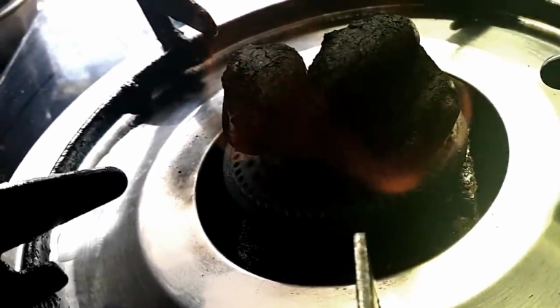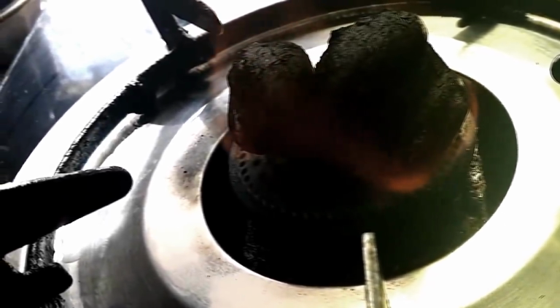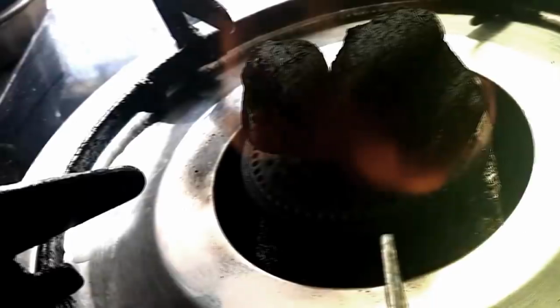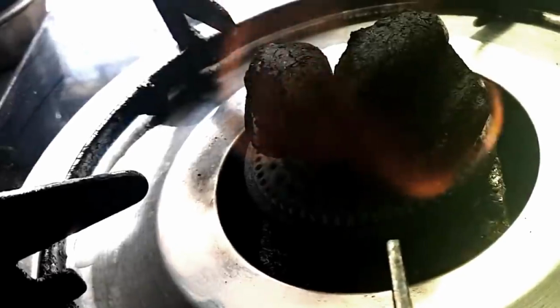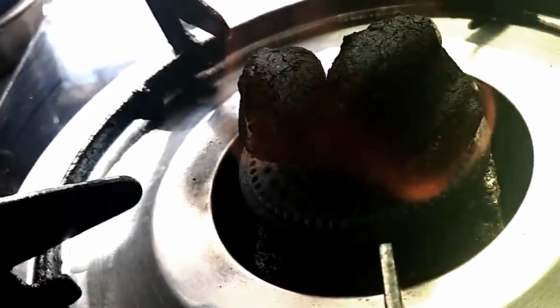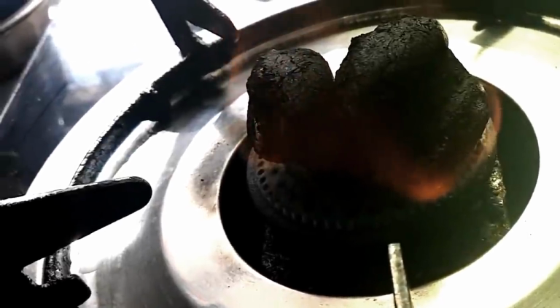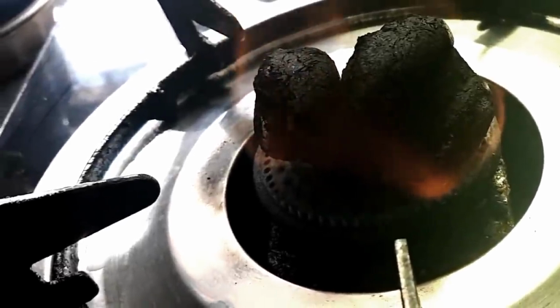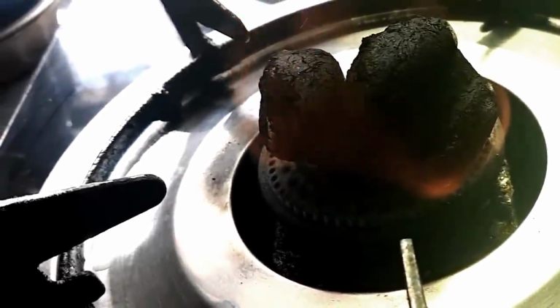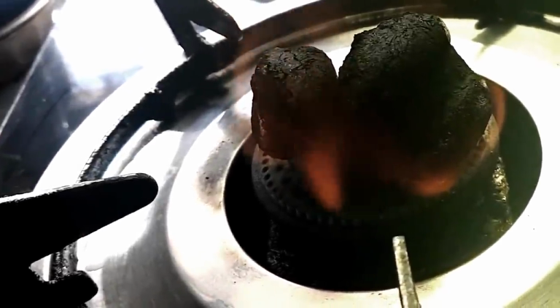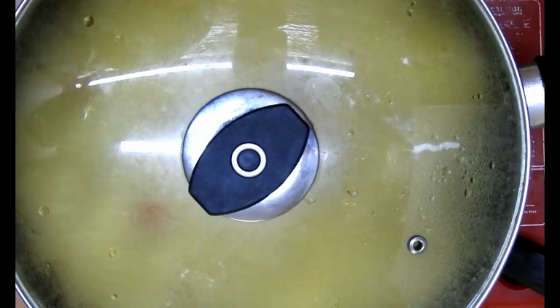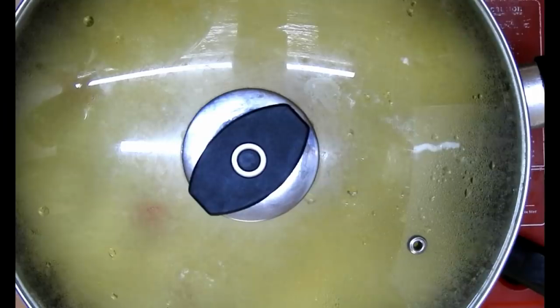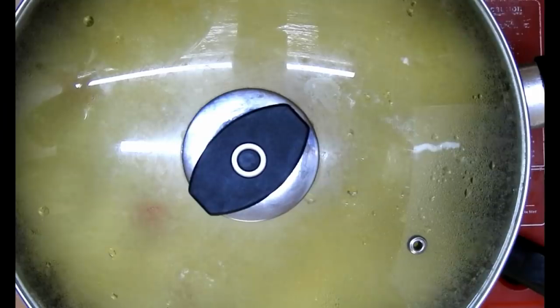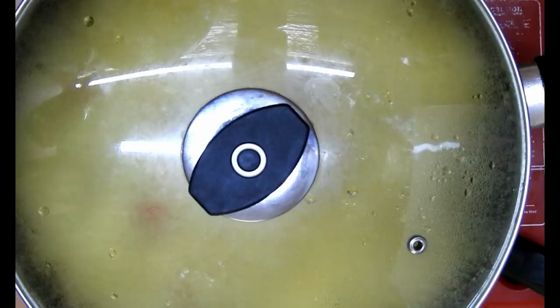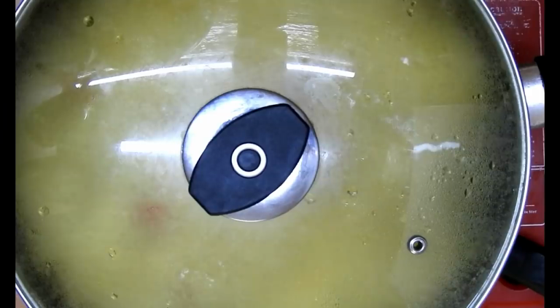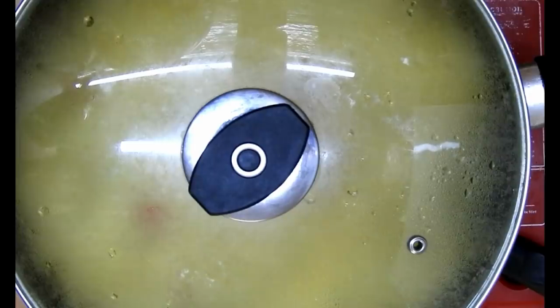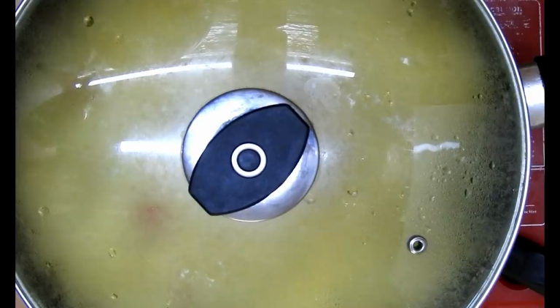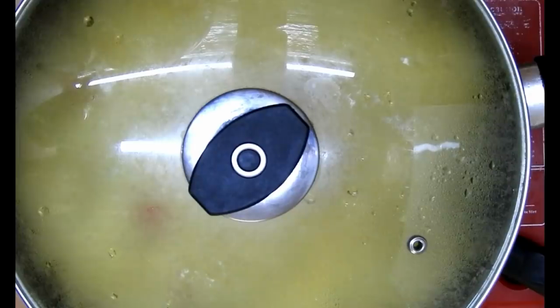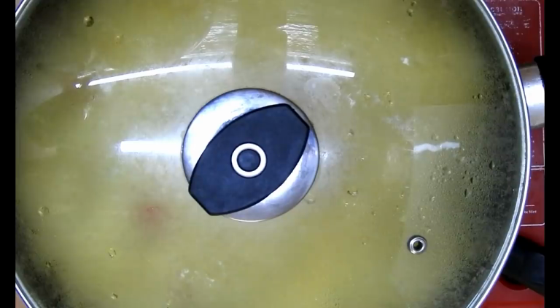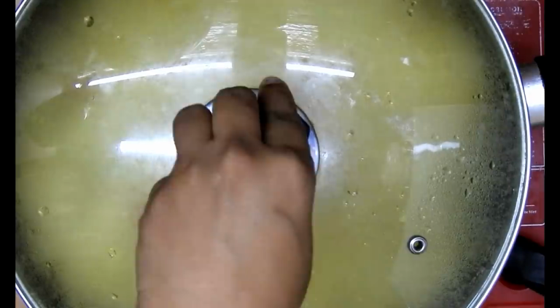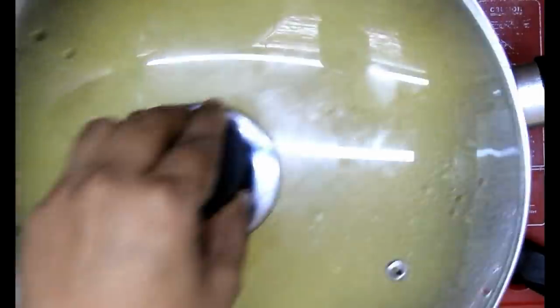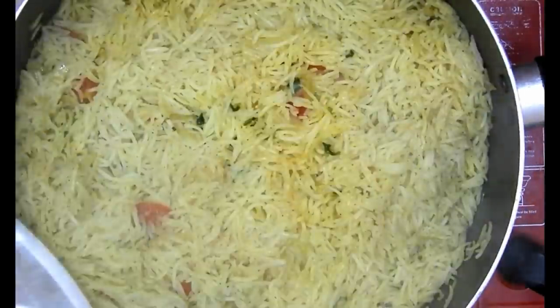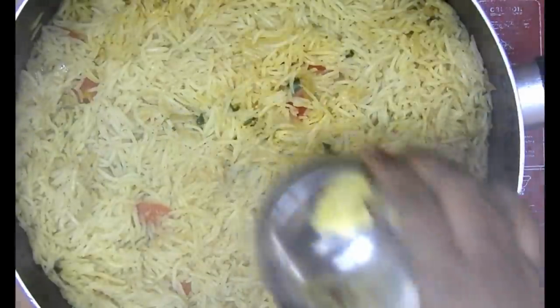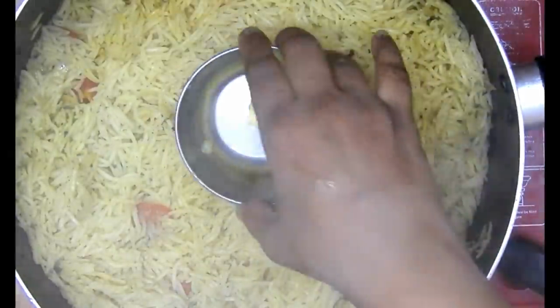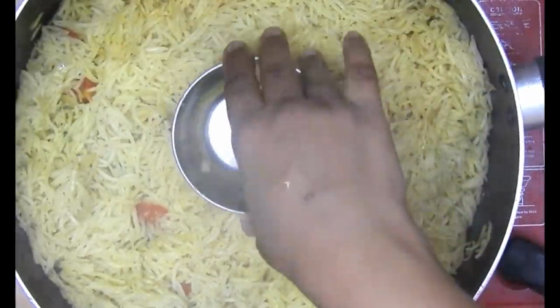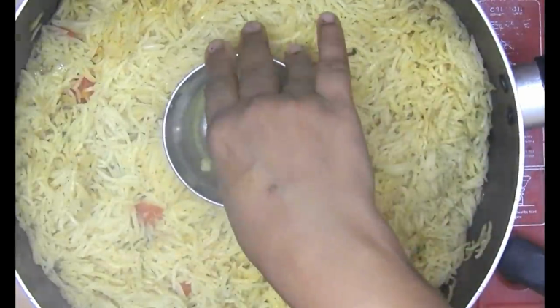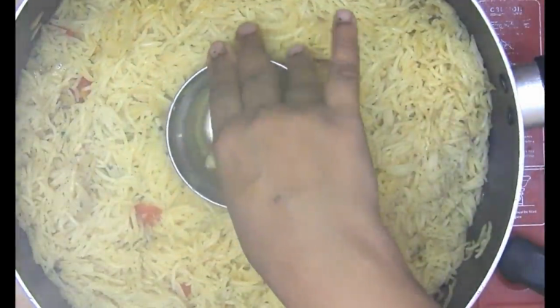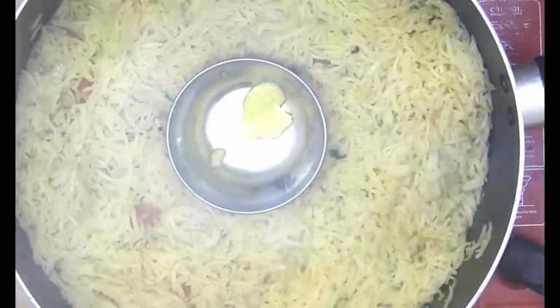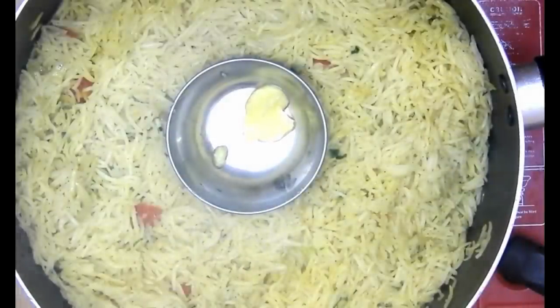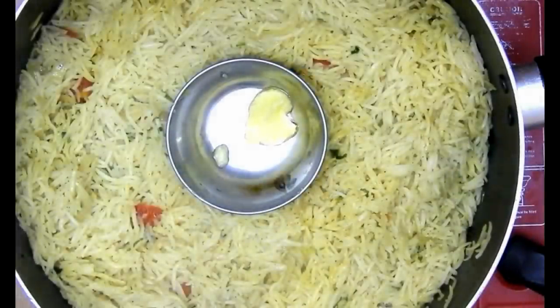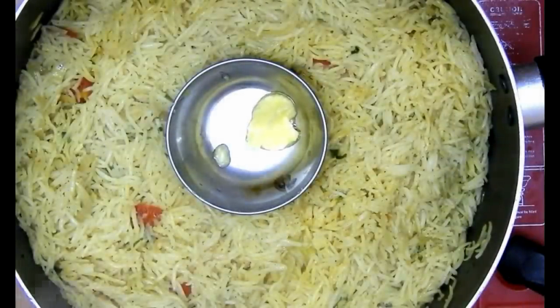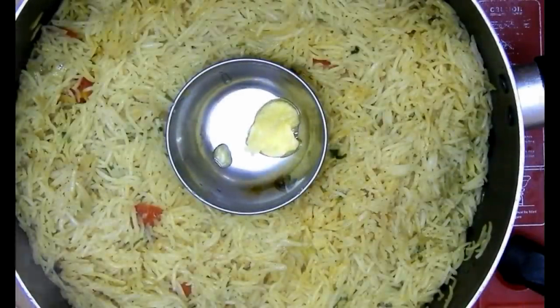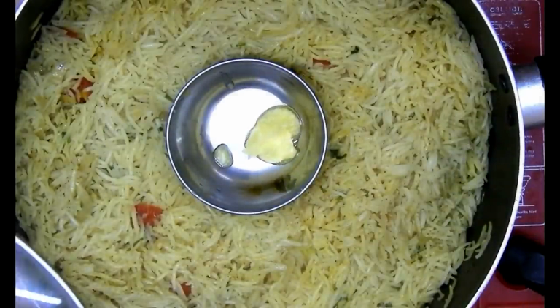I'll grill this for about 30 minutes at a high temperature. On the other side, I'm getting my charcoal ready because I want a nice burnt charcoal flavor to my mandi. Now let me check if my rice is almost done — the water is completely evaporated and the rice is getting soaked.